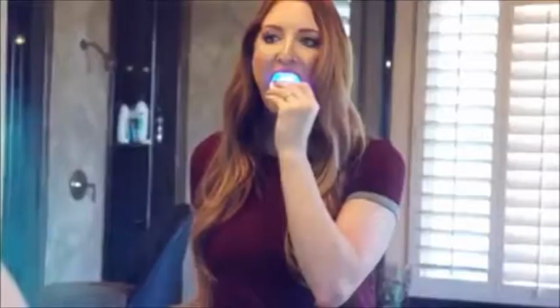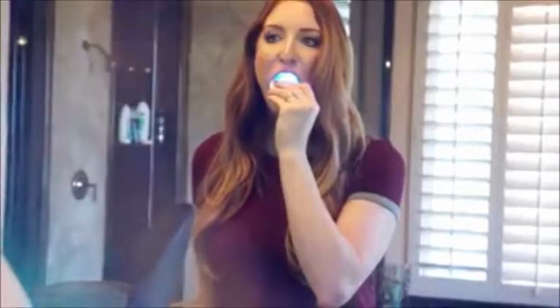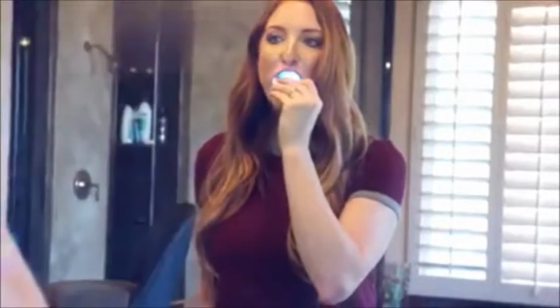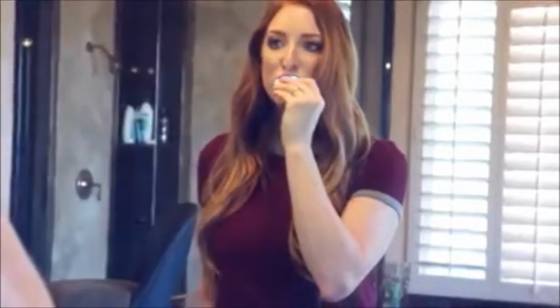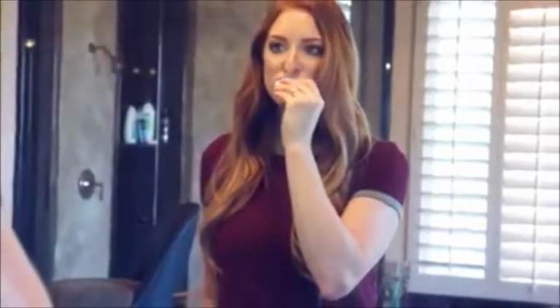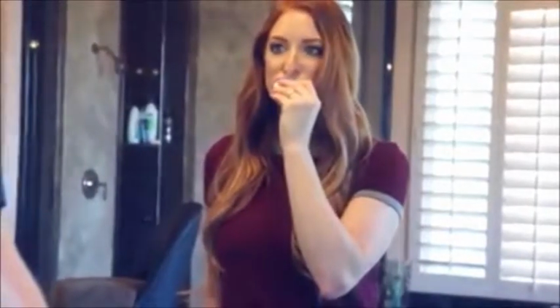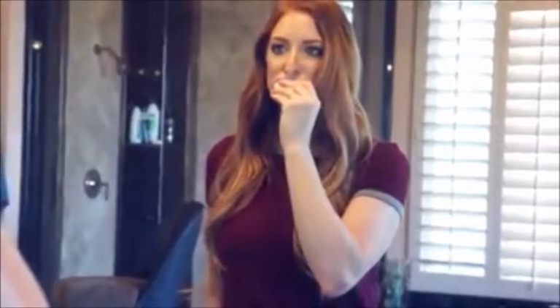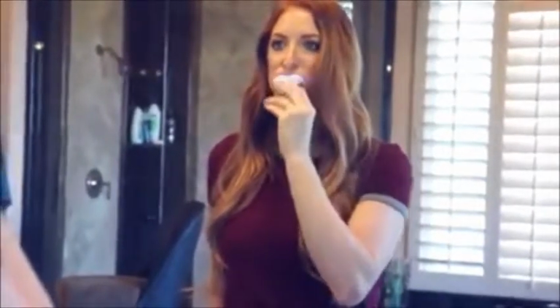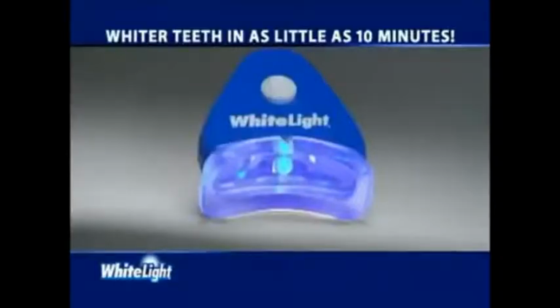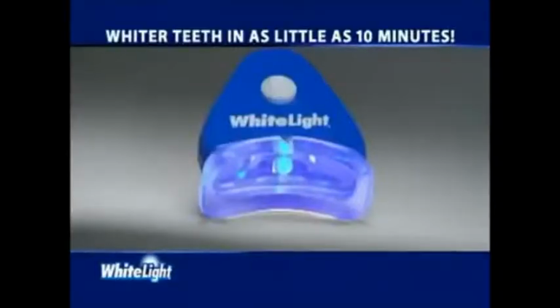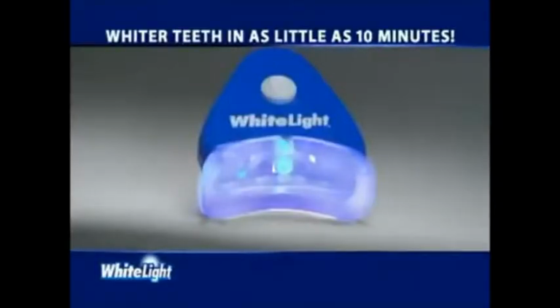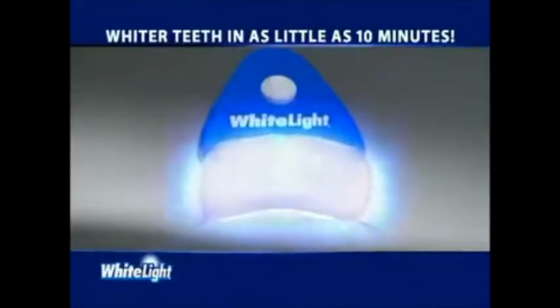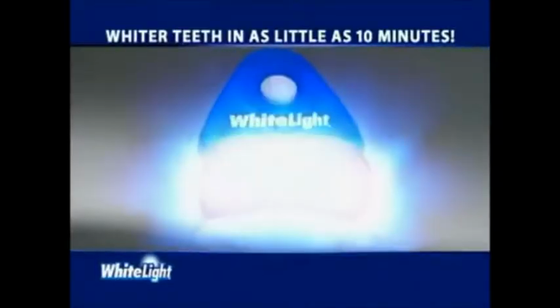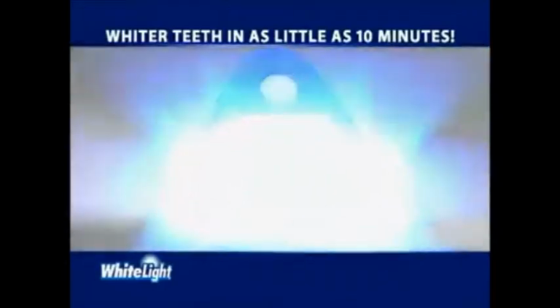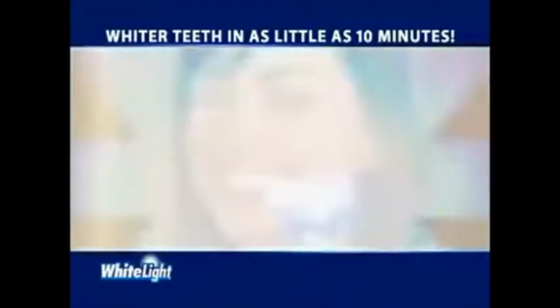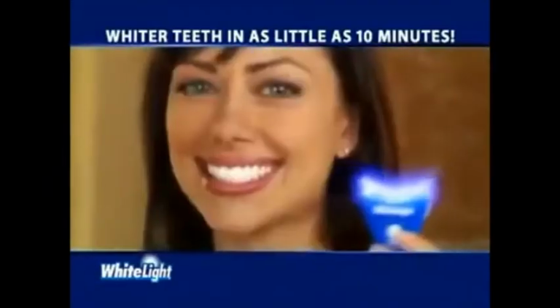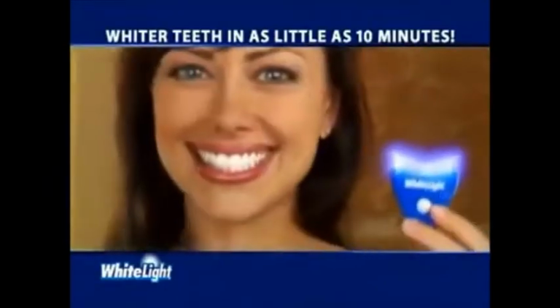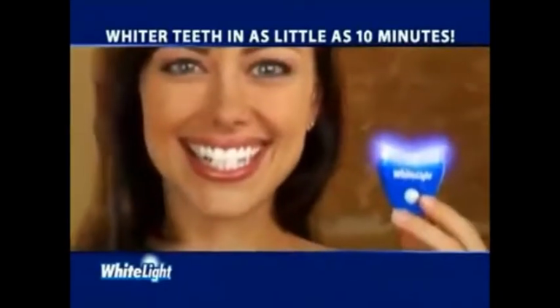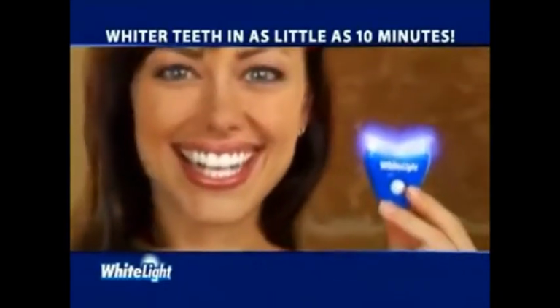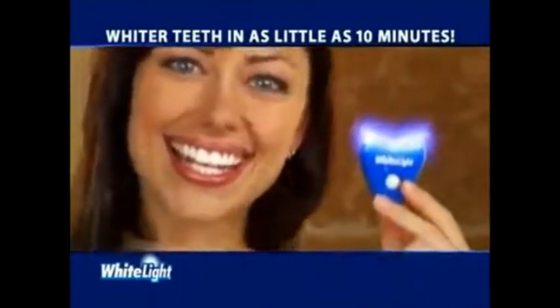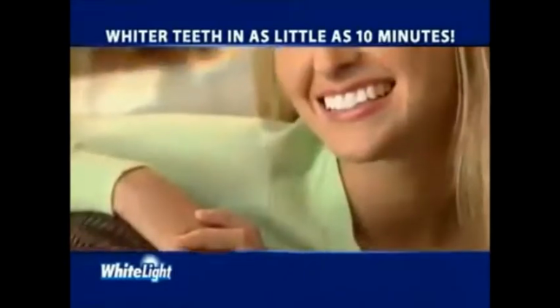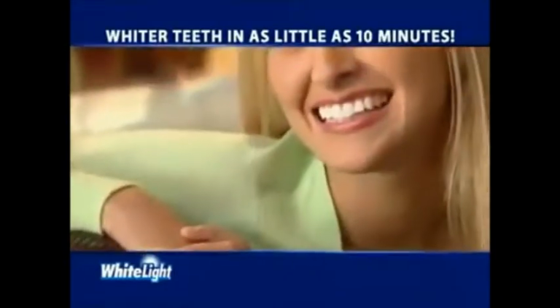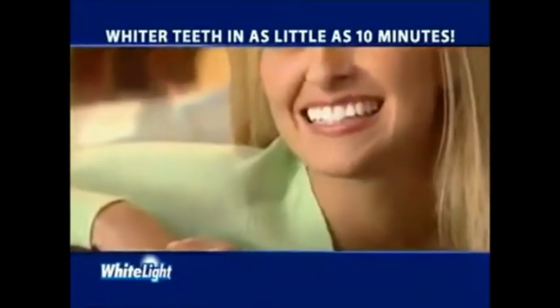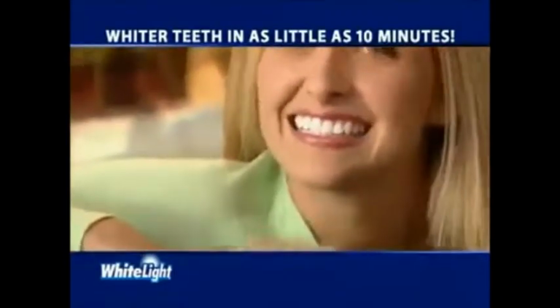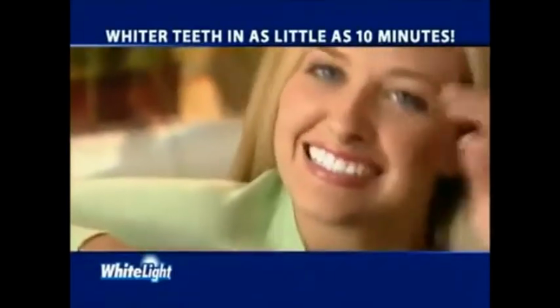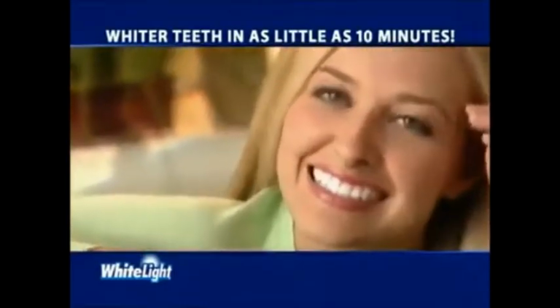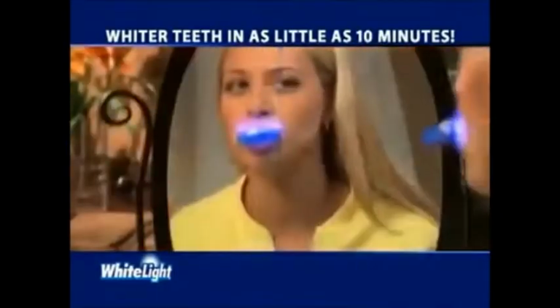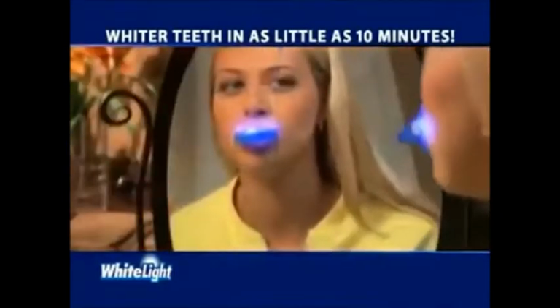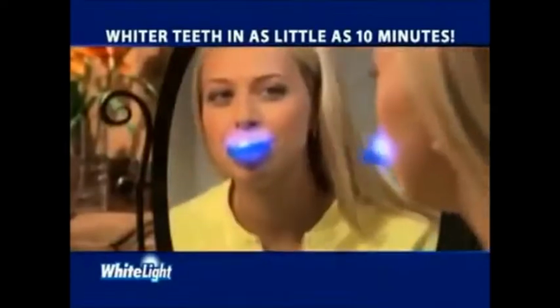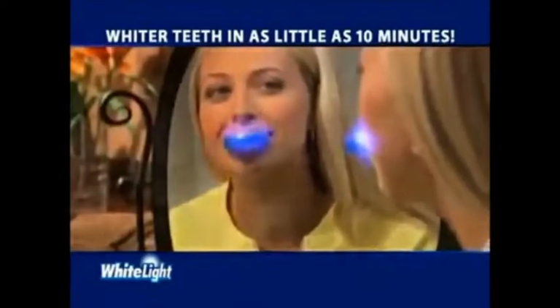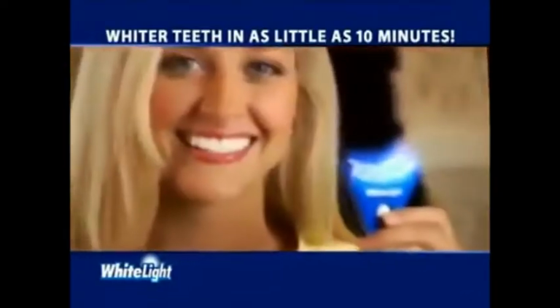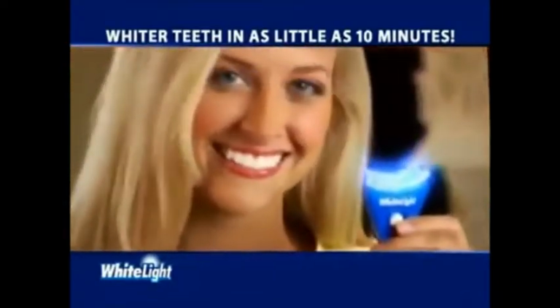The White Light system whitens in no time. White Light works so fast and my teeth aren't sensitive. I love it. It's so easy to use. Nothing has whitened my teeth faster than White Light.